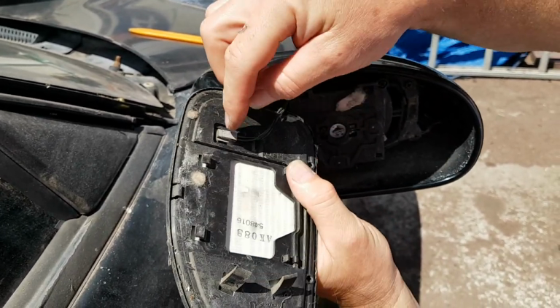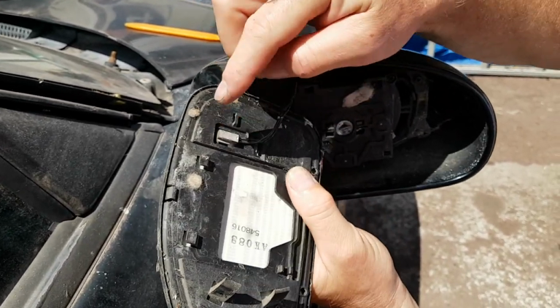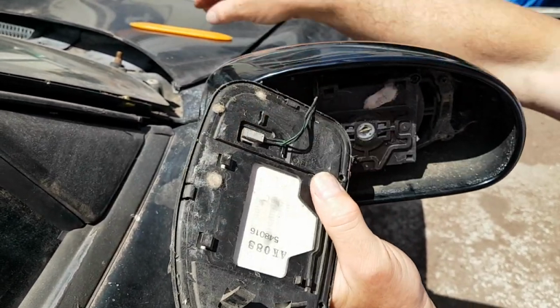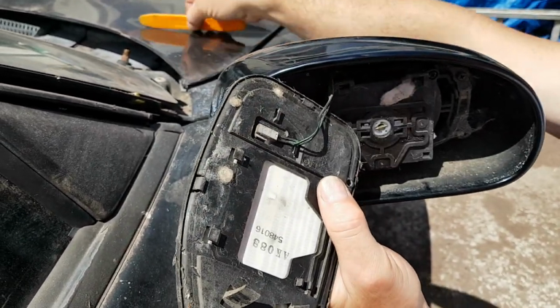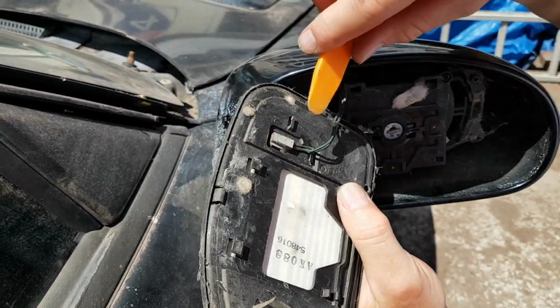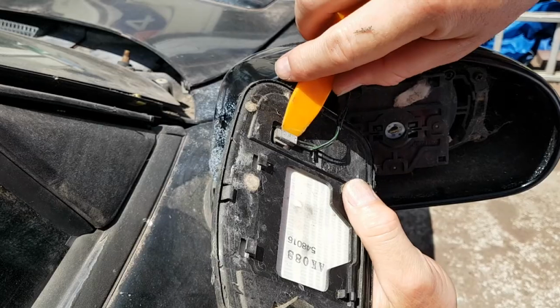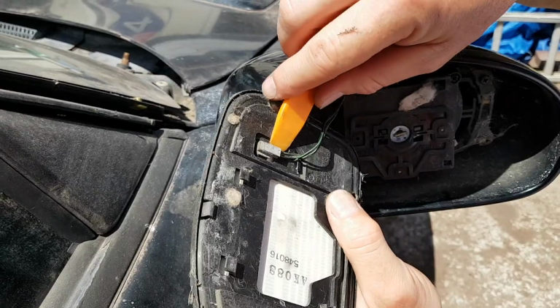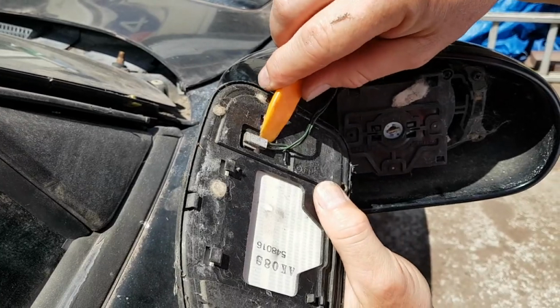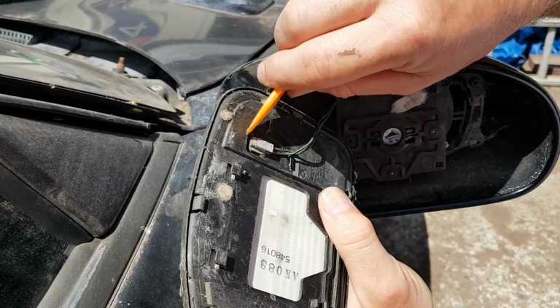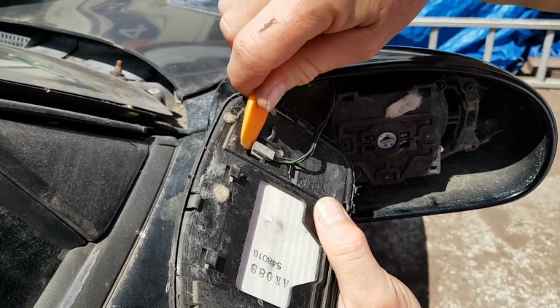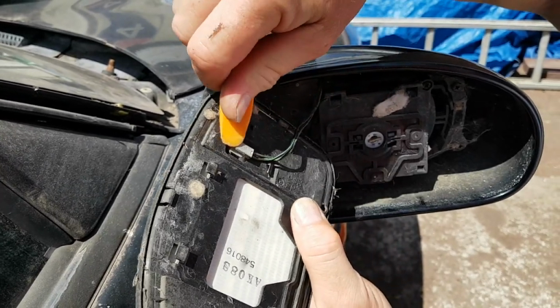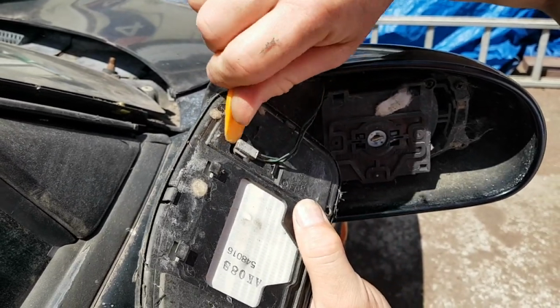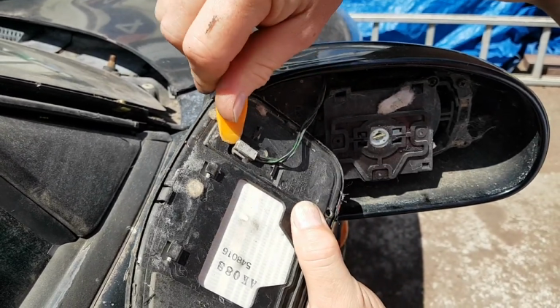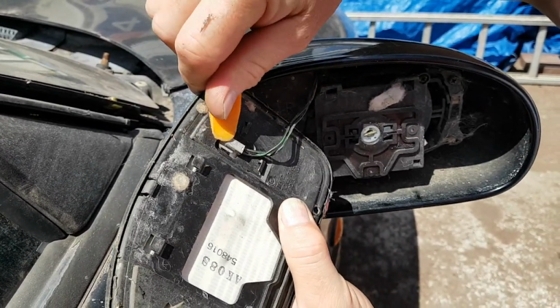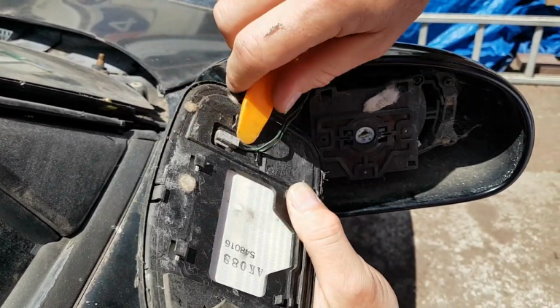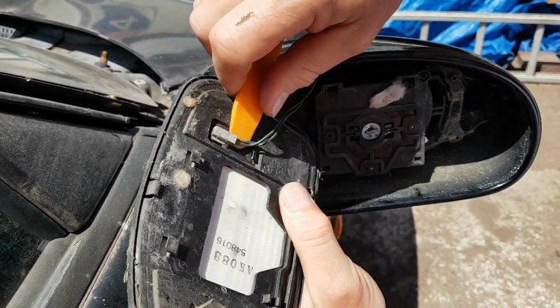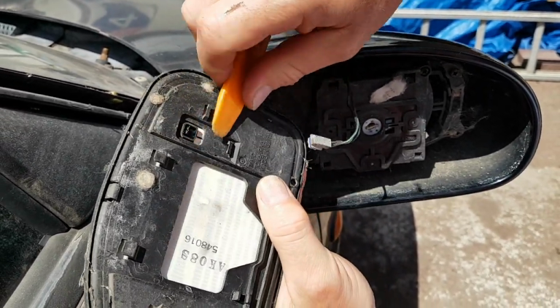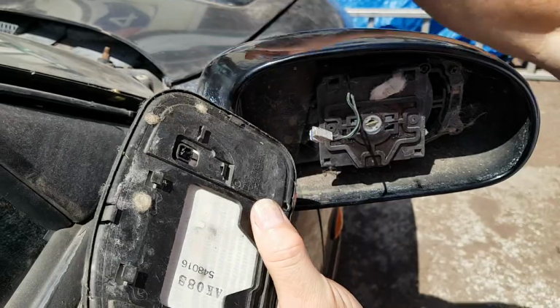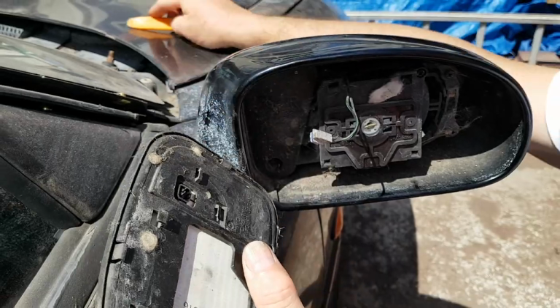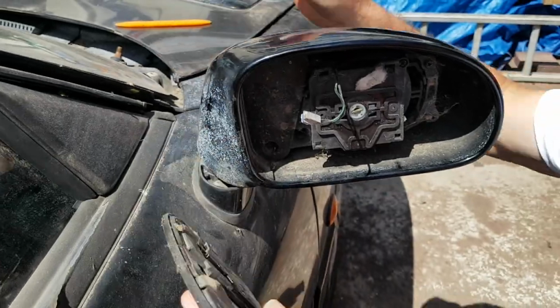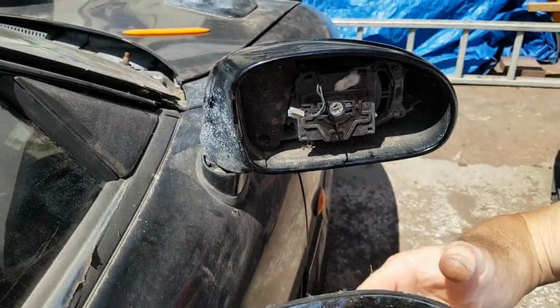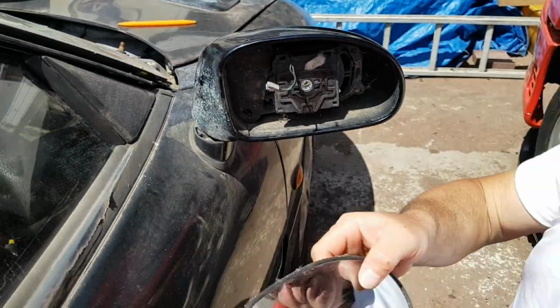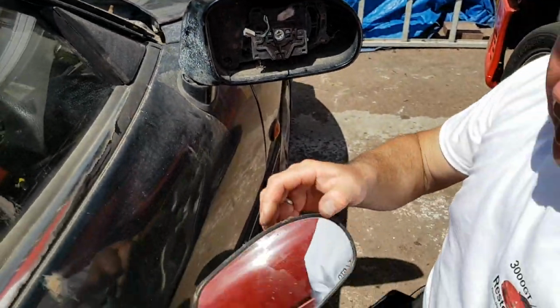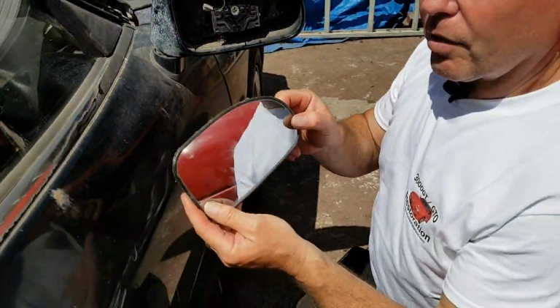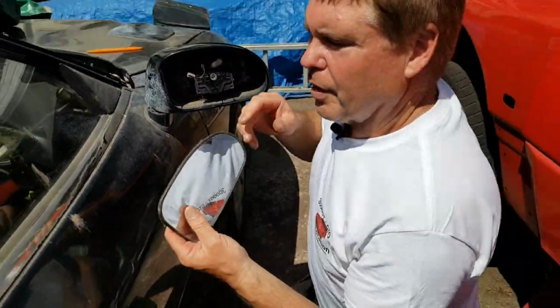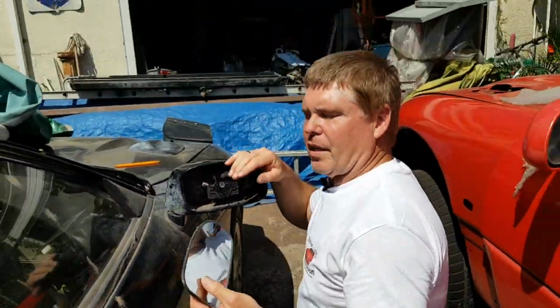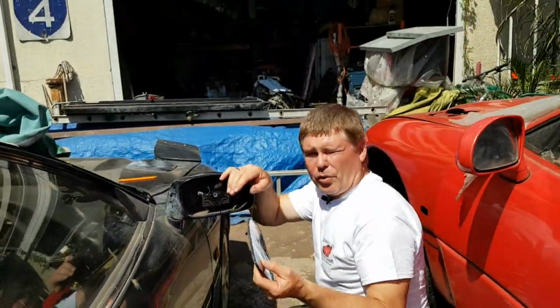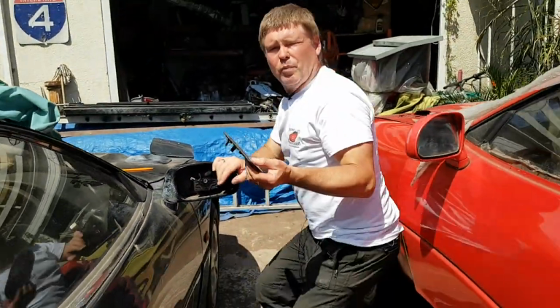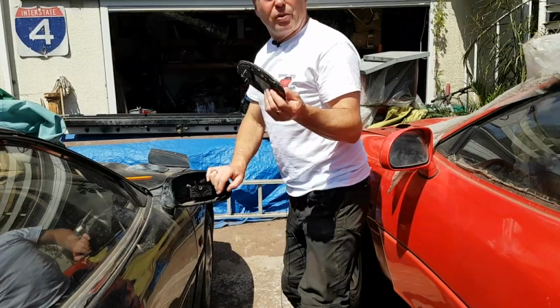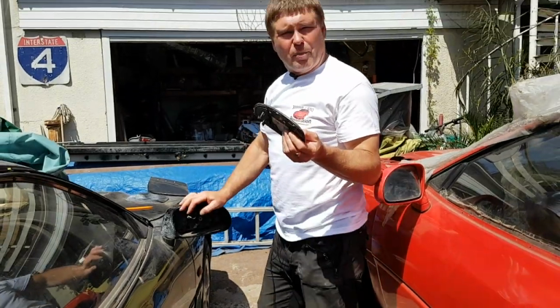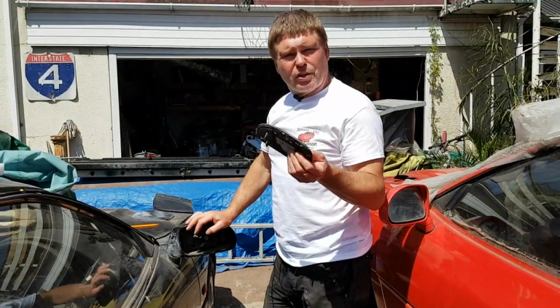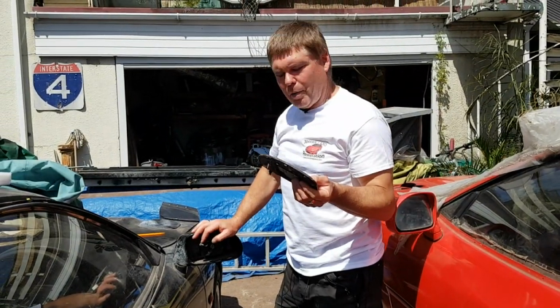On this particular type the plug will just pop off usually. There we go. So that's how you get the glass off on this particular model. We'll show you the other model in just a moment.